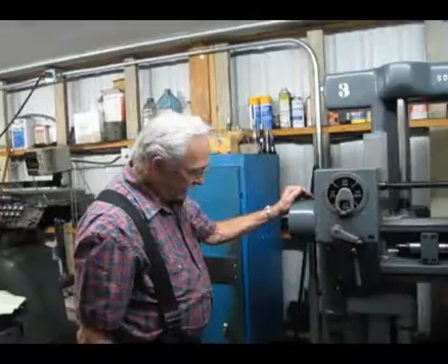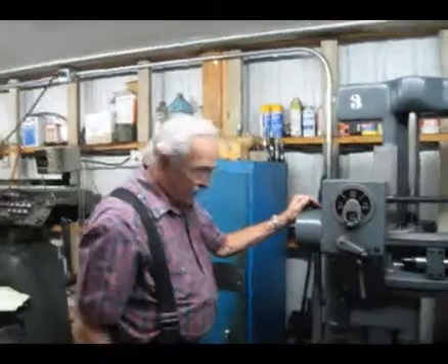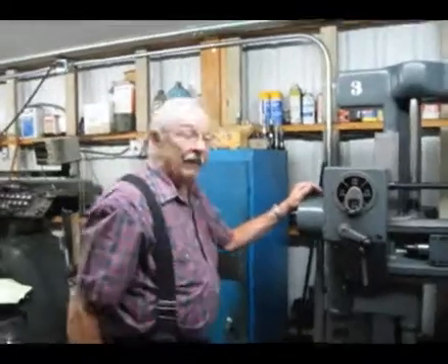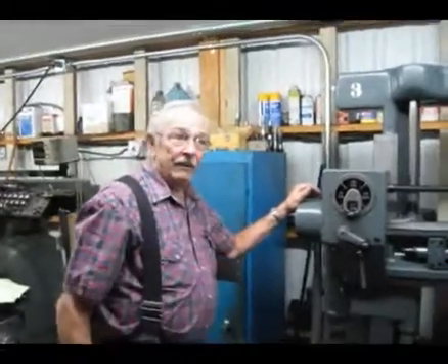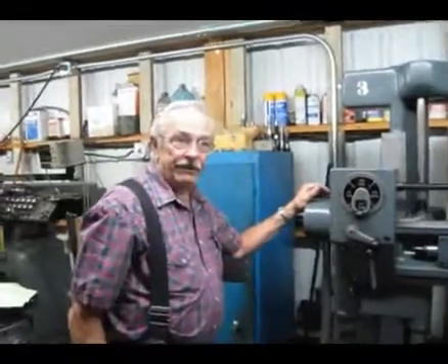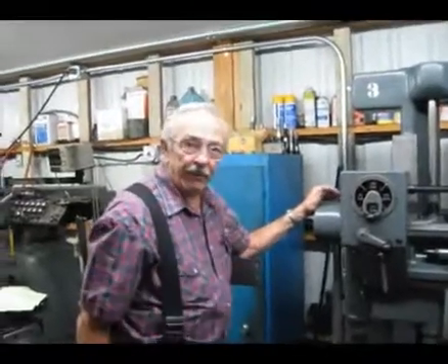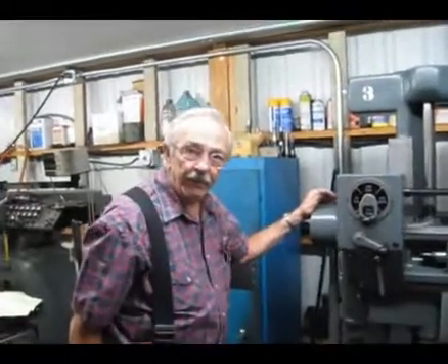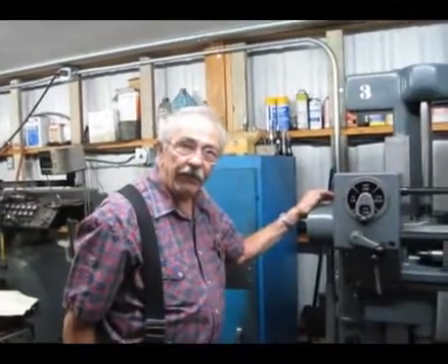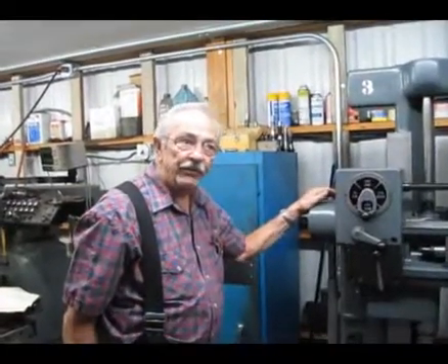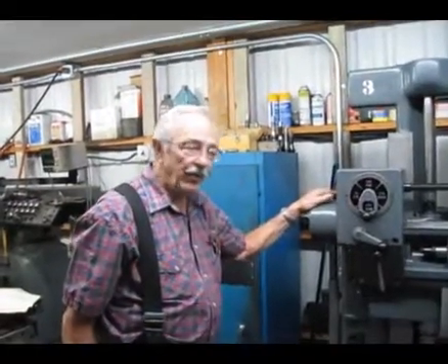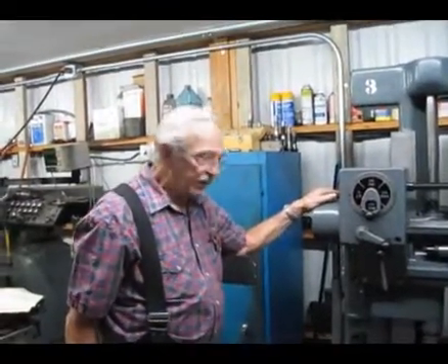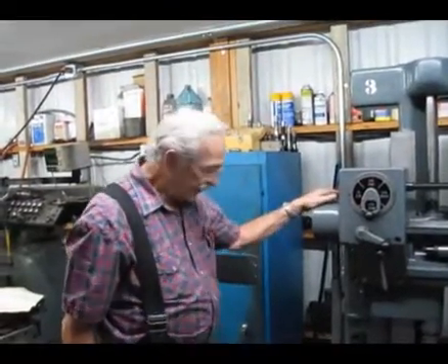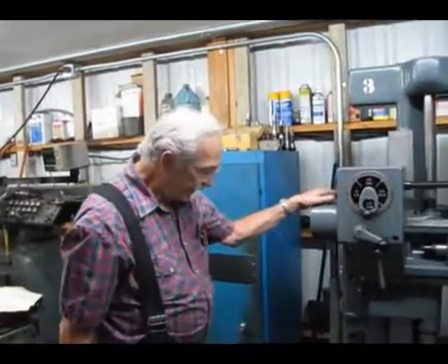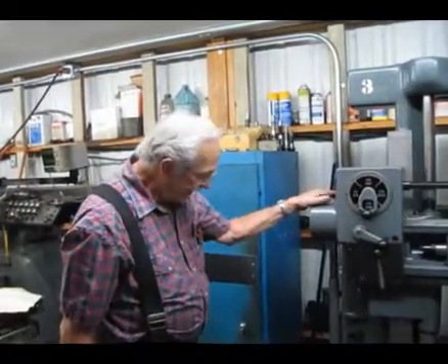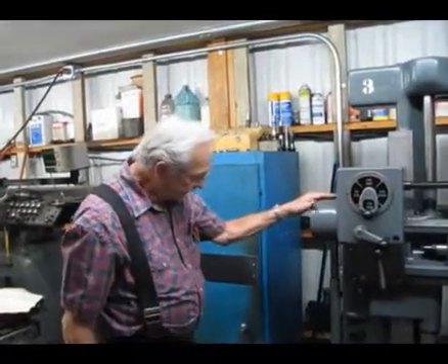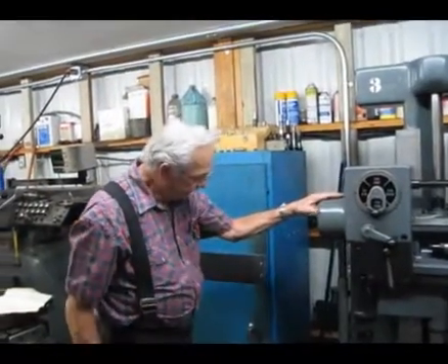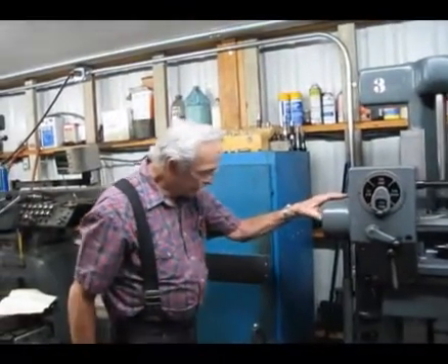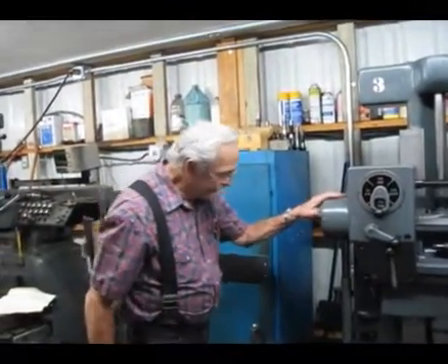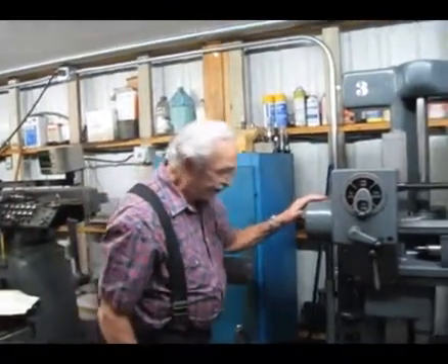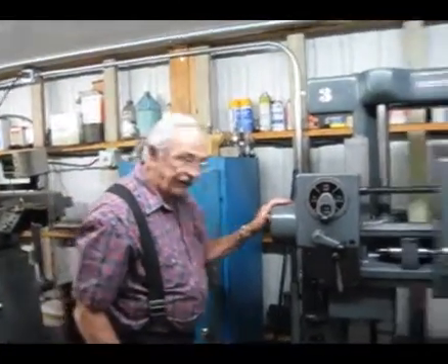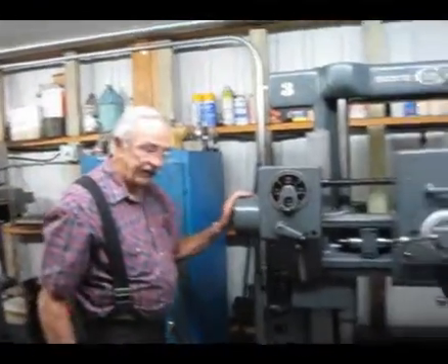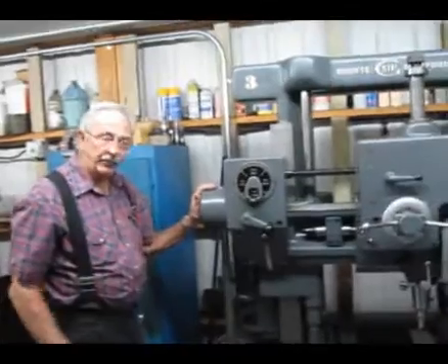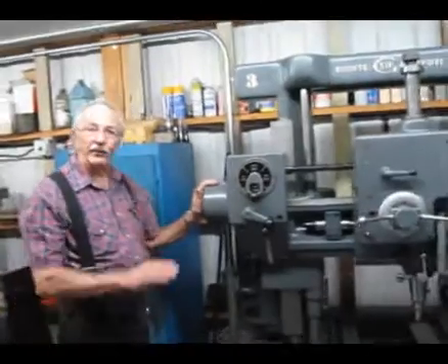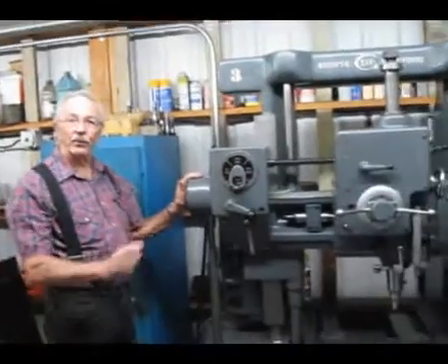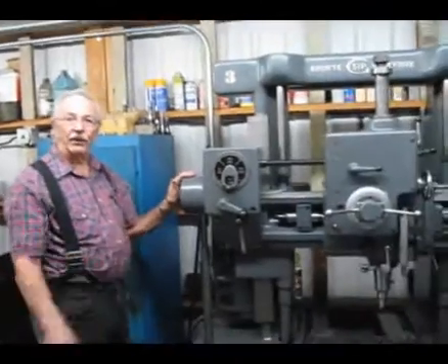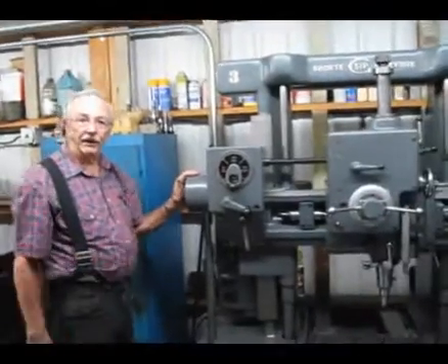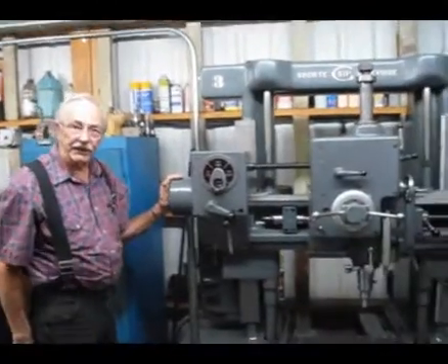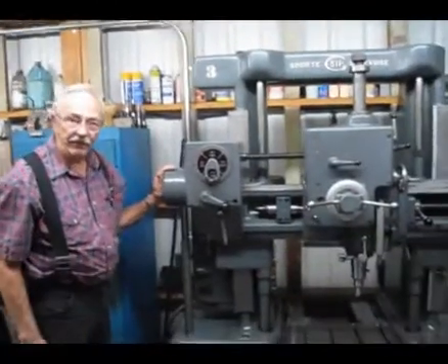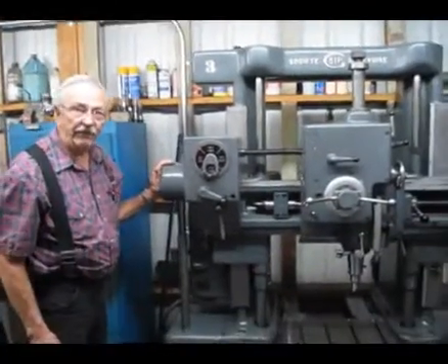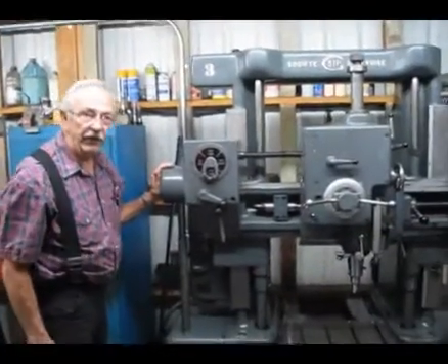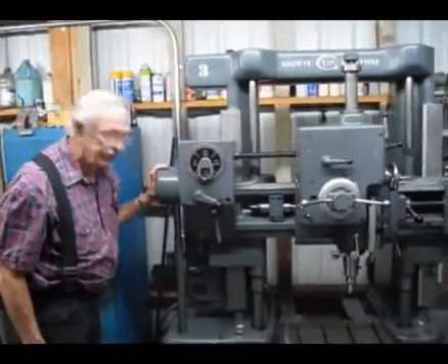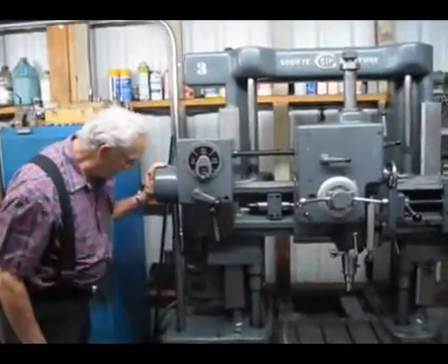This is September 1, 2013. This machine is in perfect working condition — very good shape.